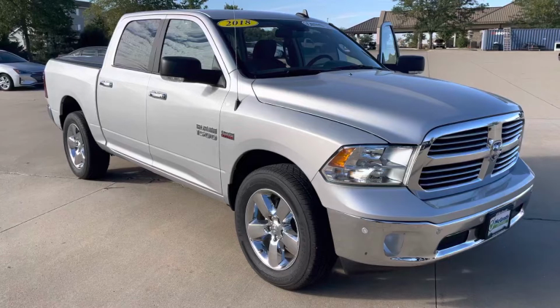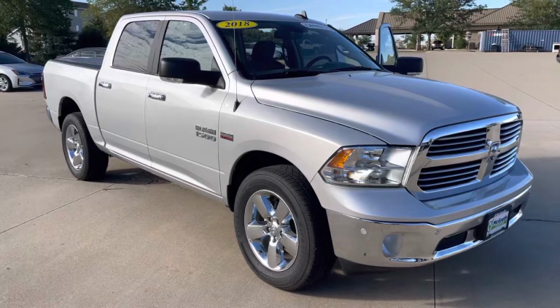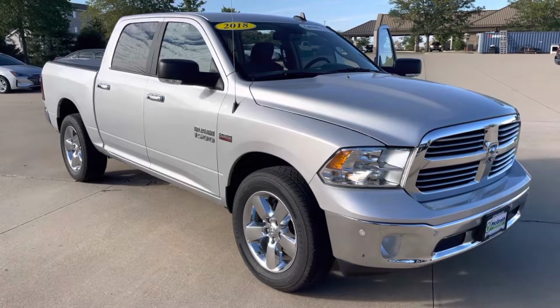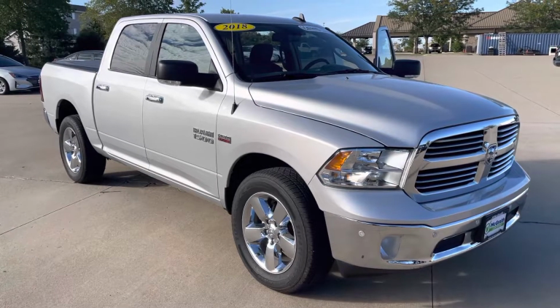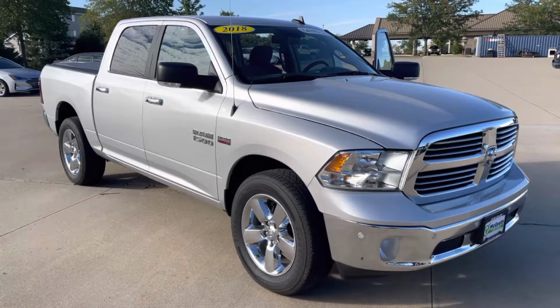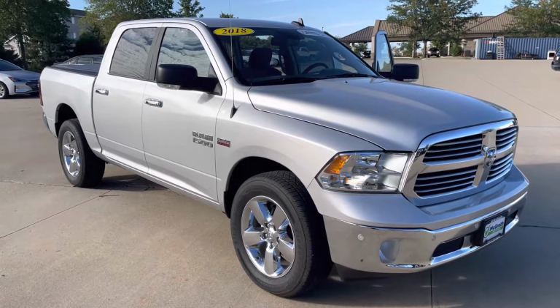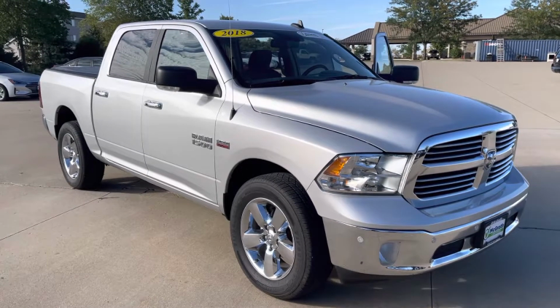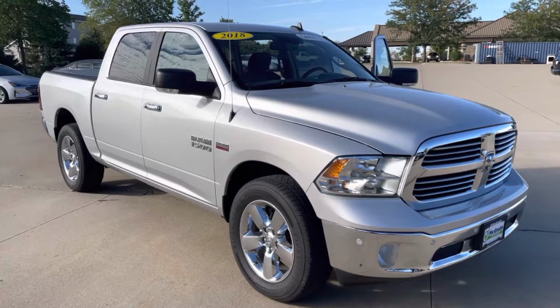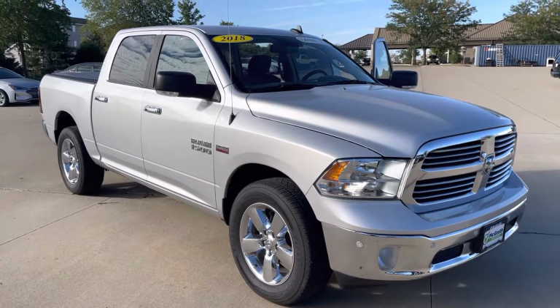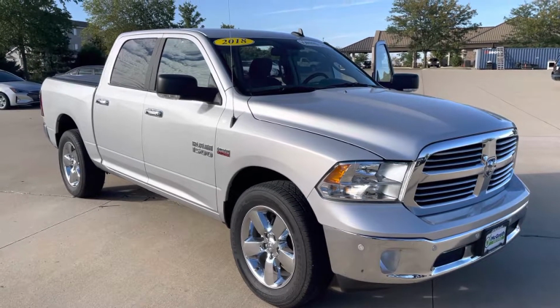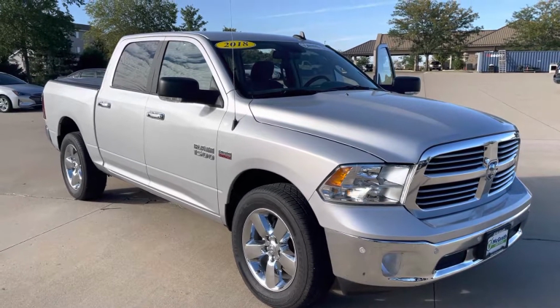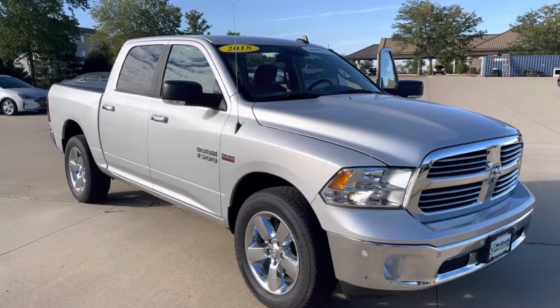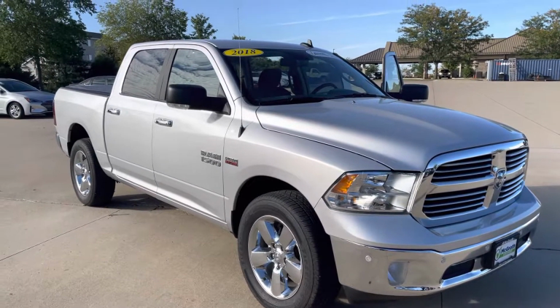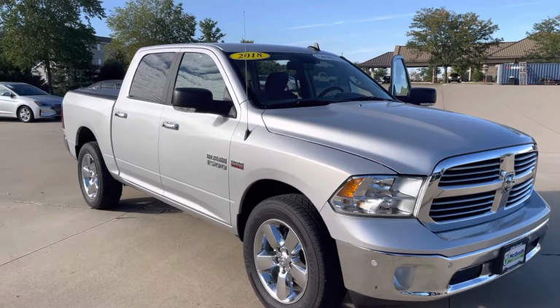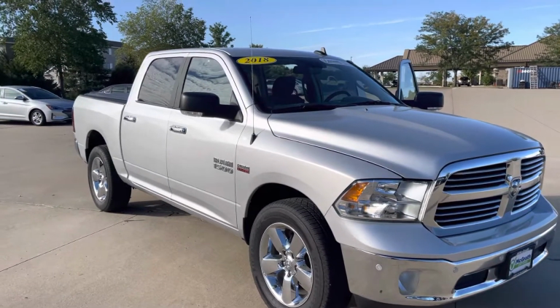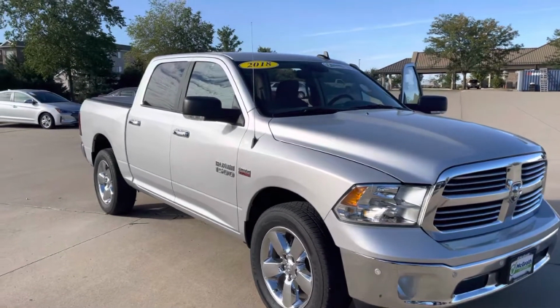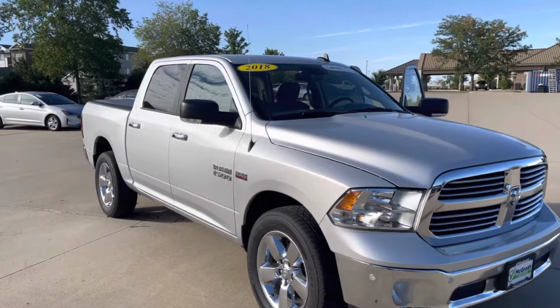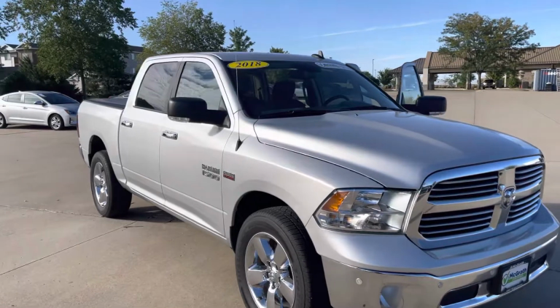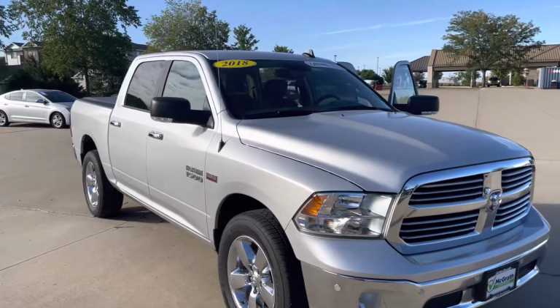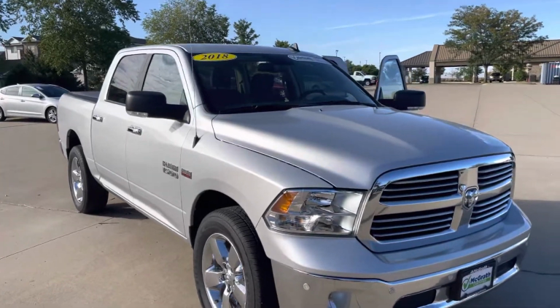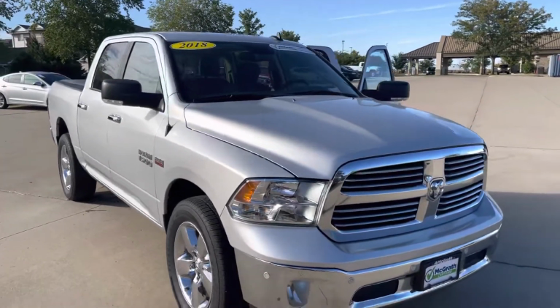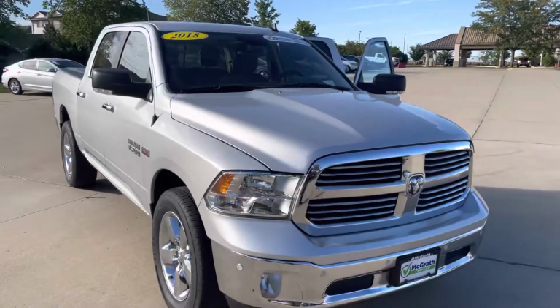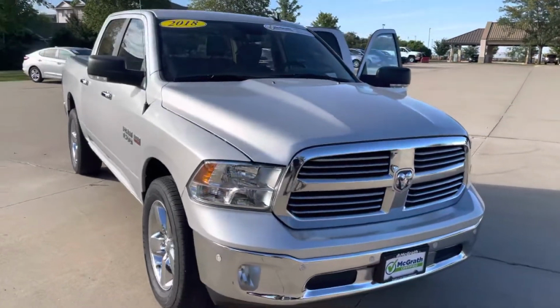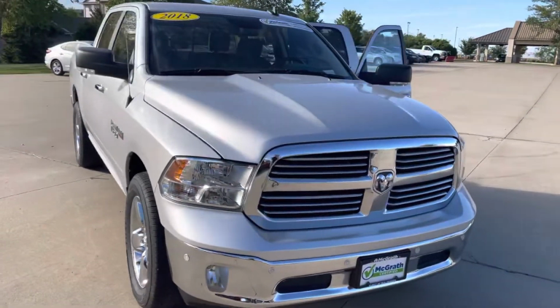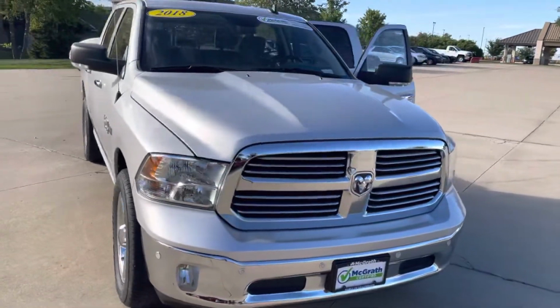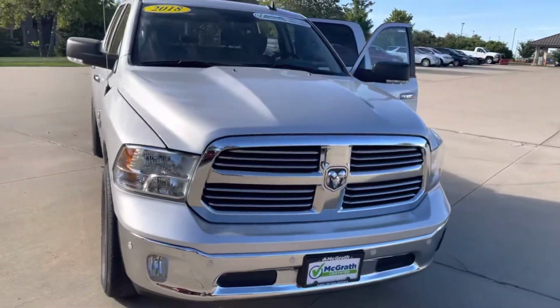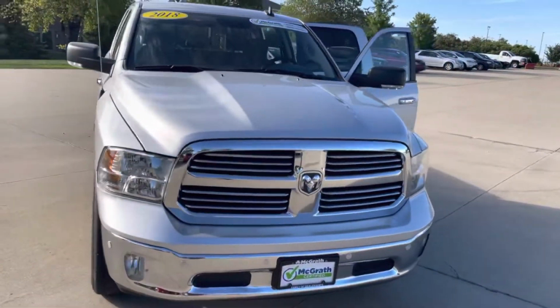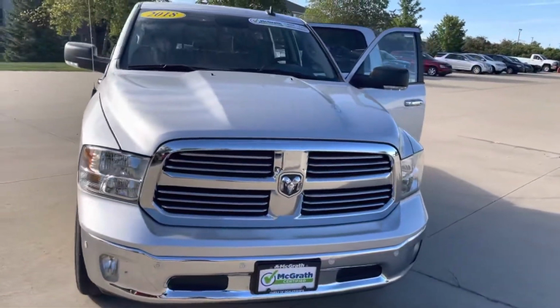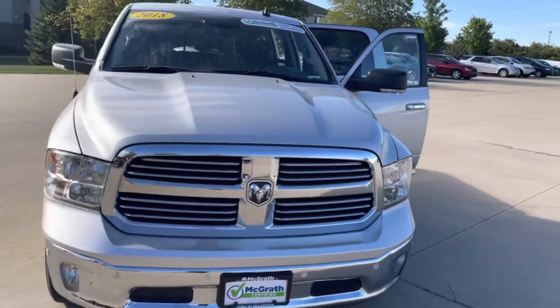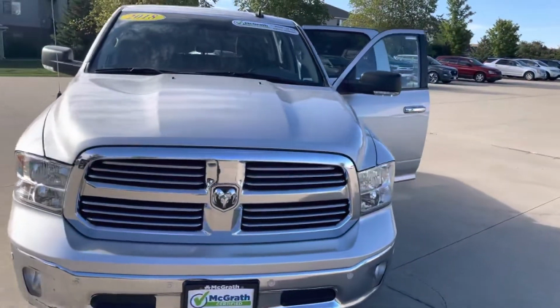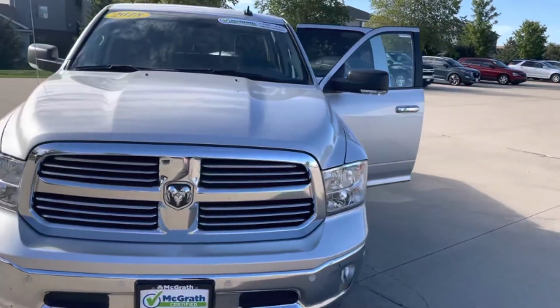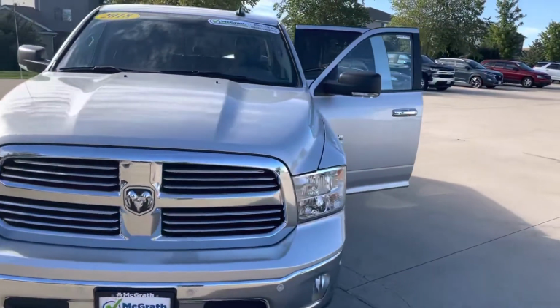Hey Craig, Matt over at McGrath Westdale Store. Got the truck here. I'll plan on seeing you tomorrow around two, if not a little bit sooner, but want to get to the video in the meantime.